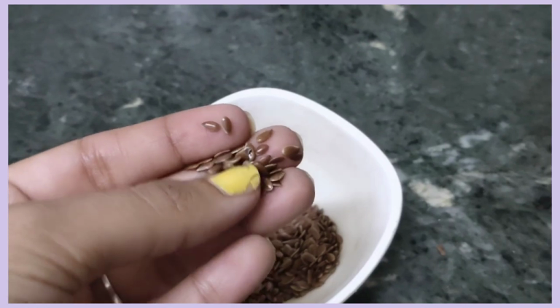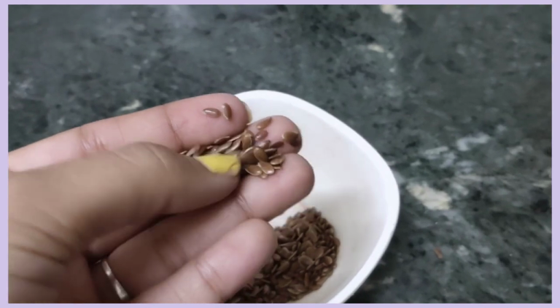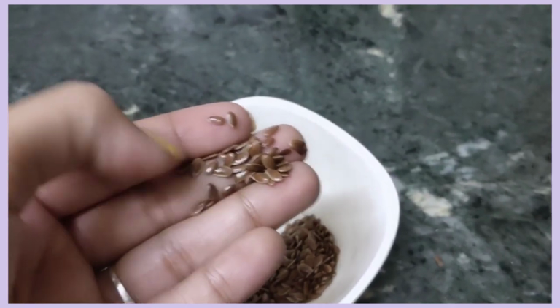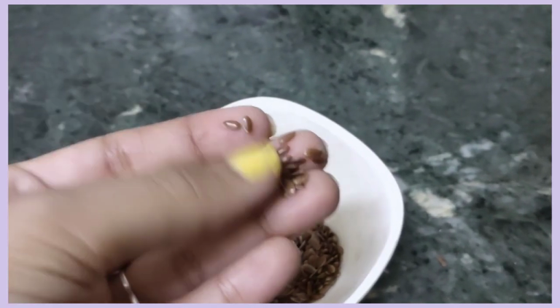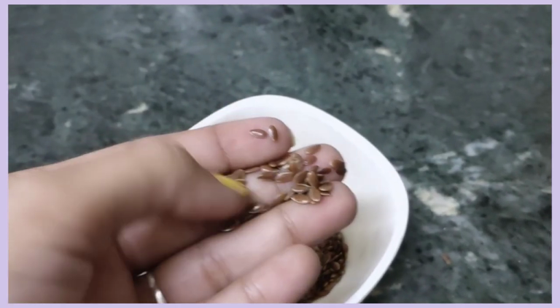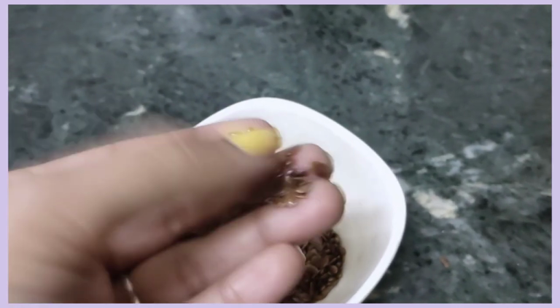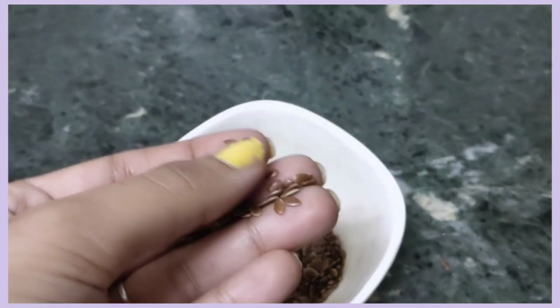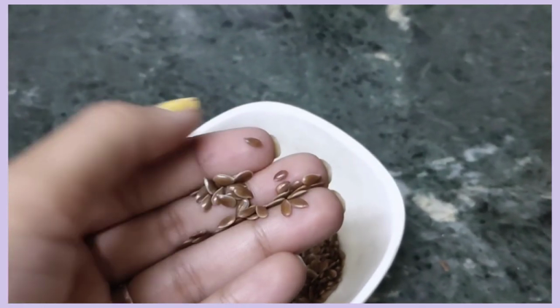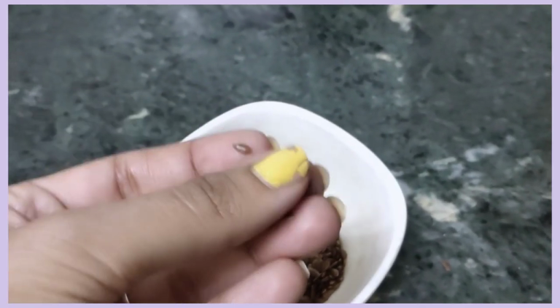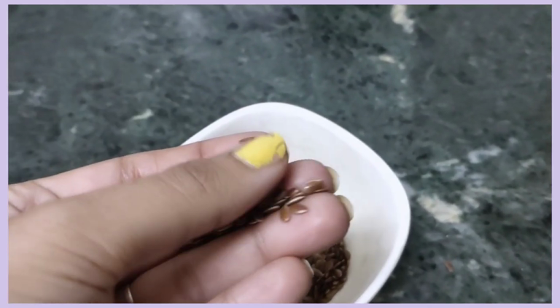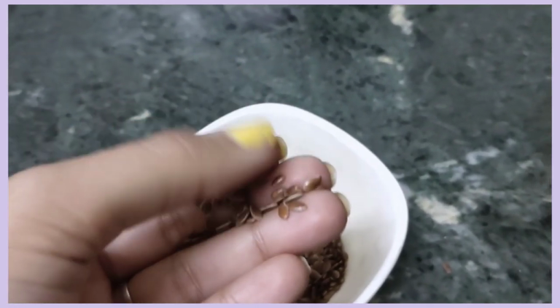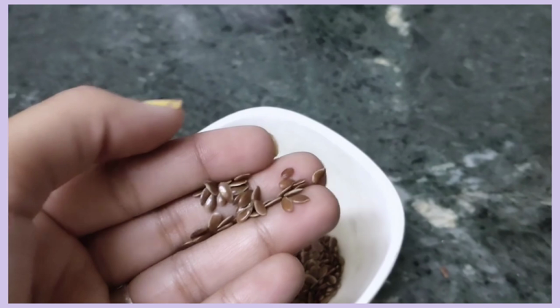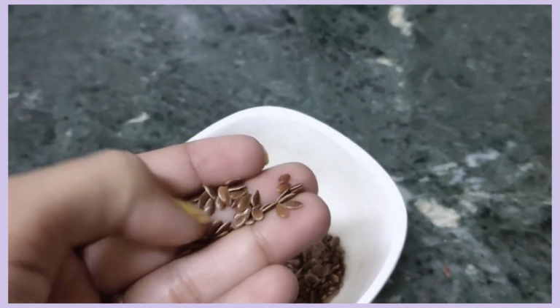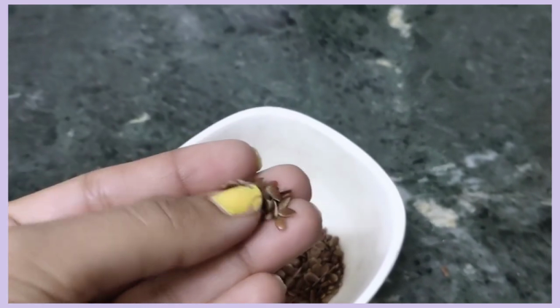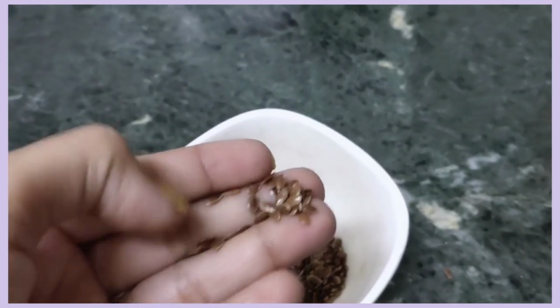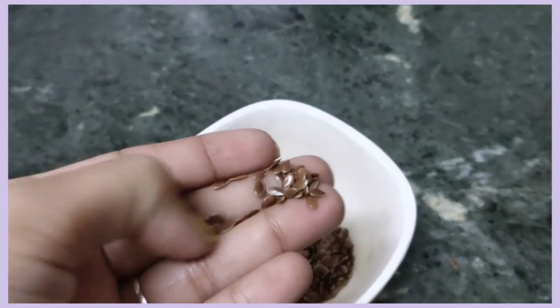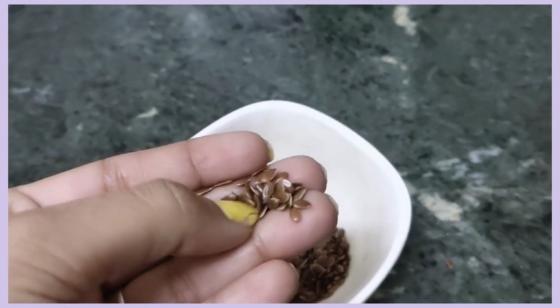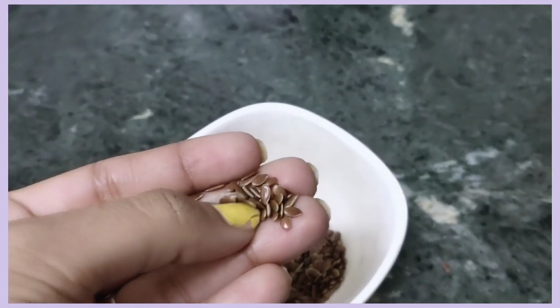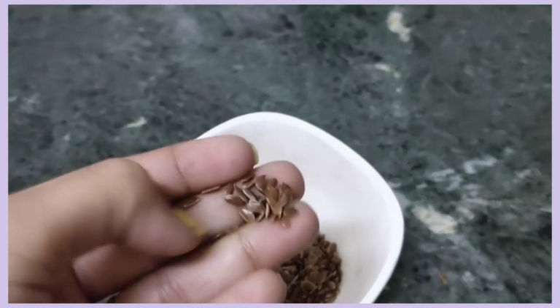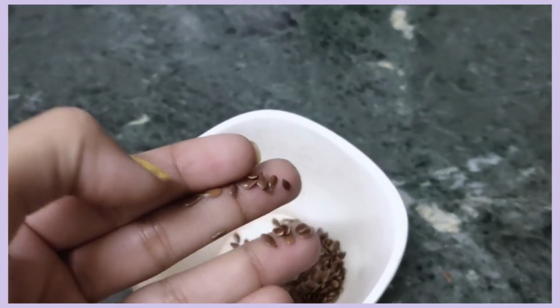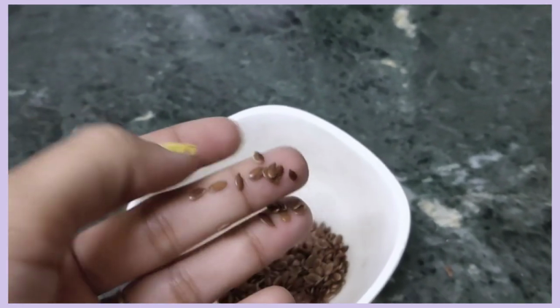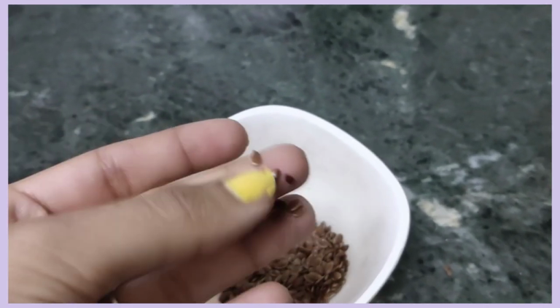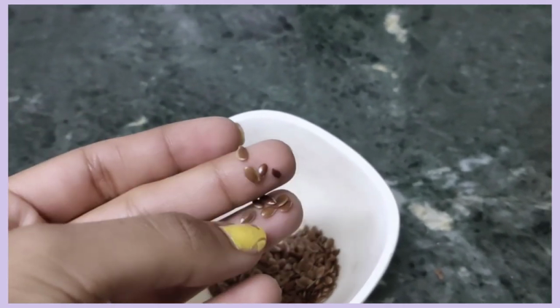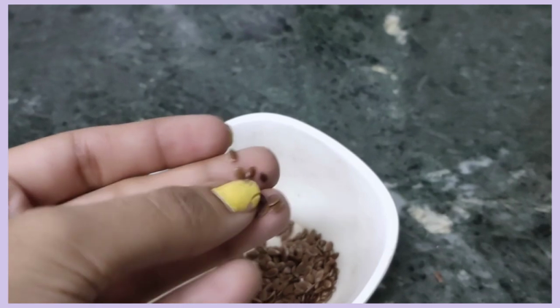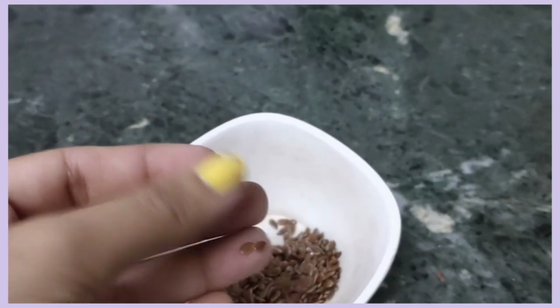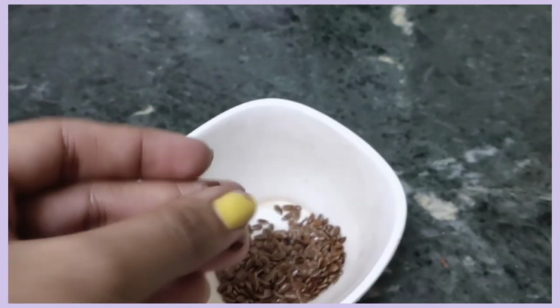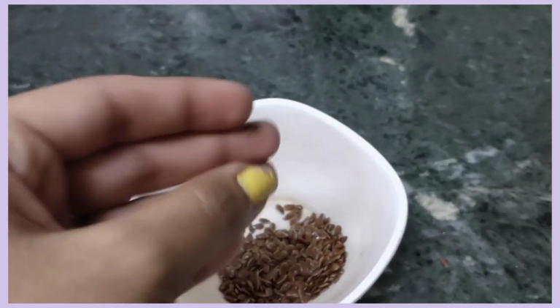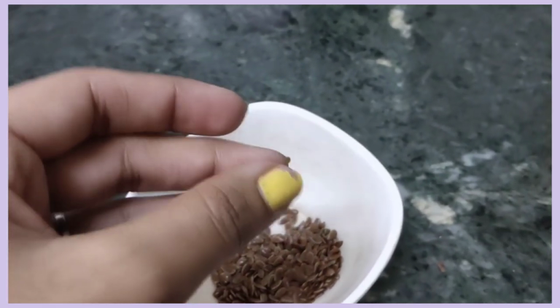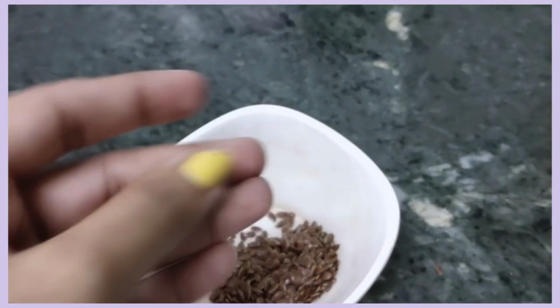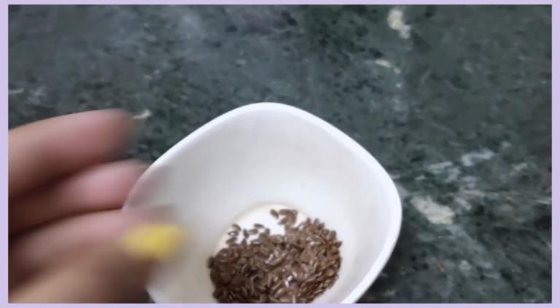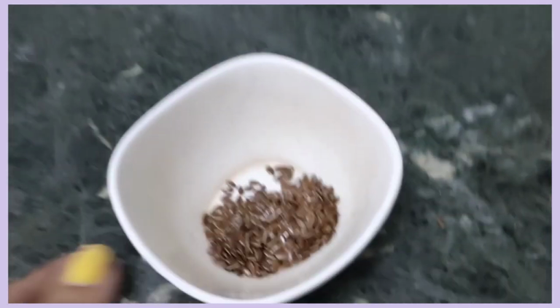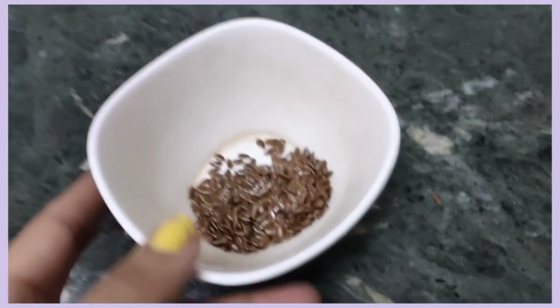If you look at a flax seed, your hair and skin are very useful. And if you look at your skin, you will have an anti-inflammatory agent.